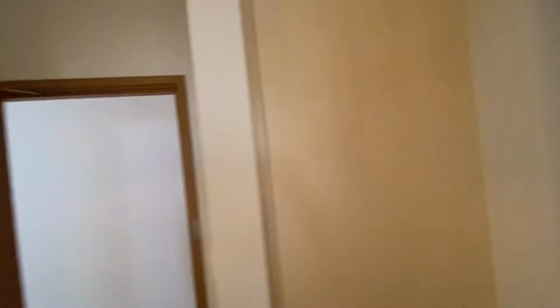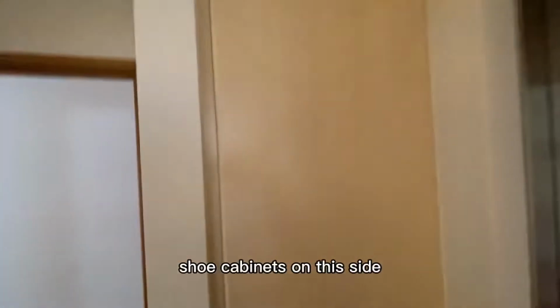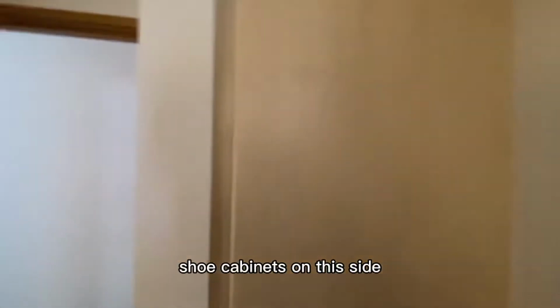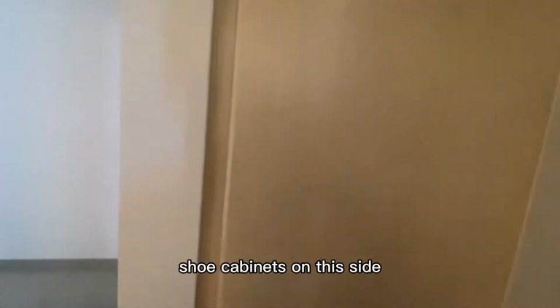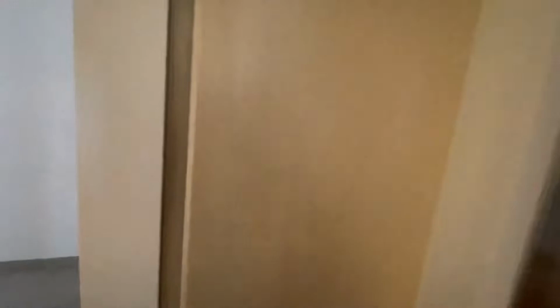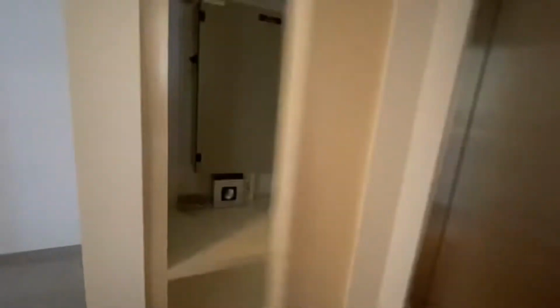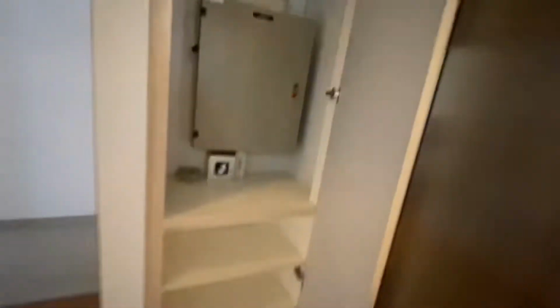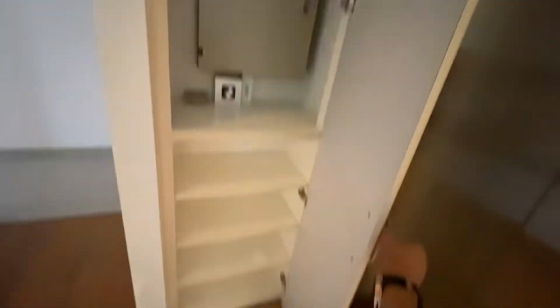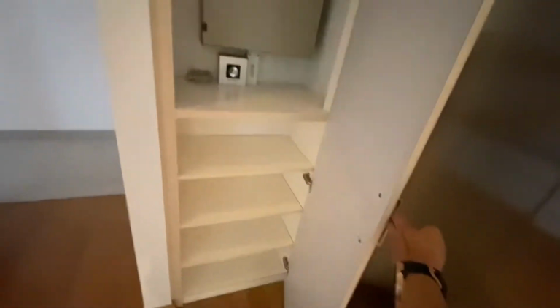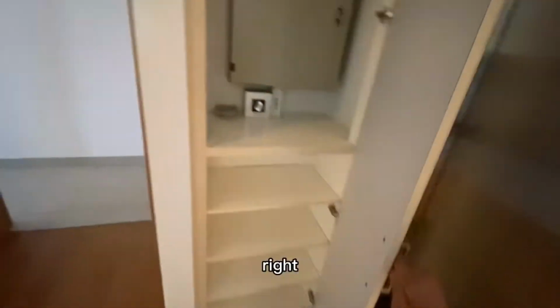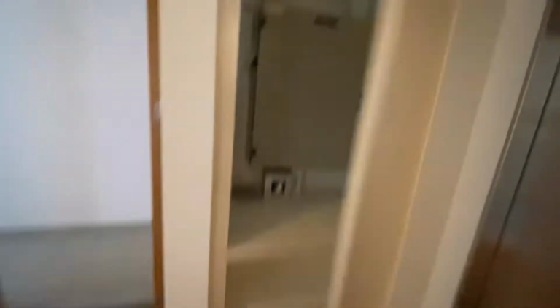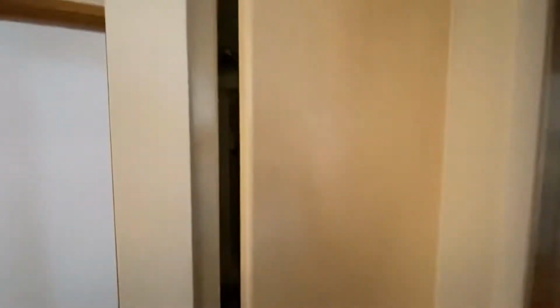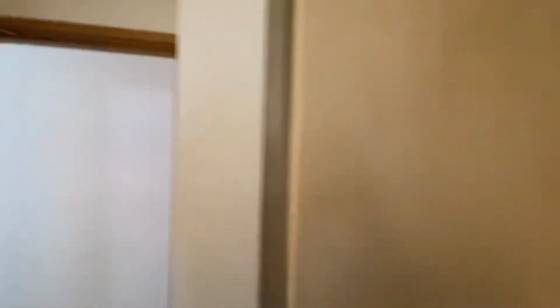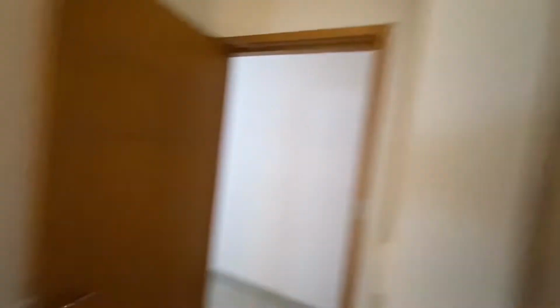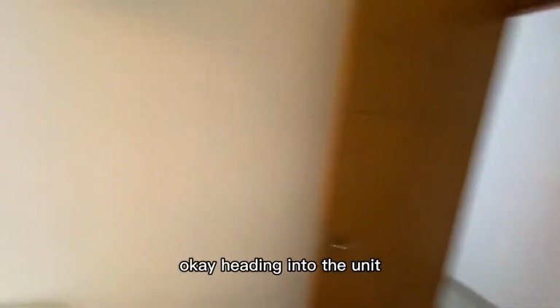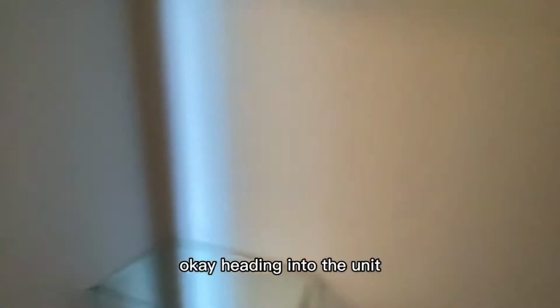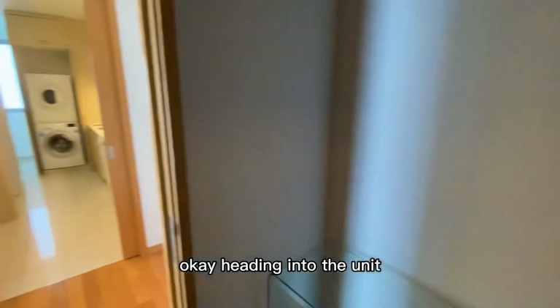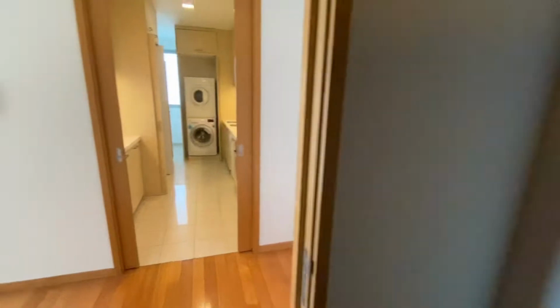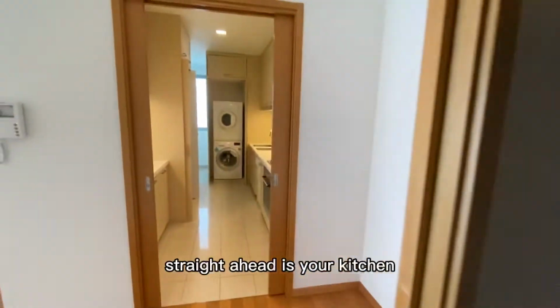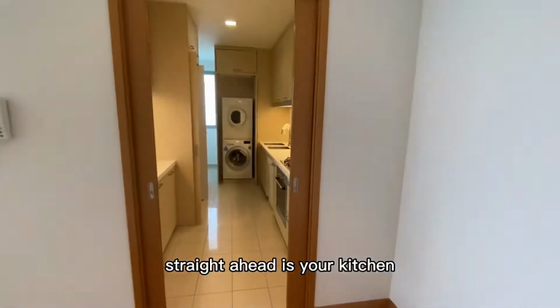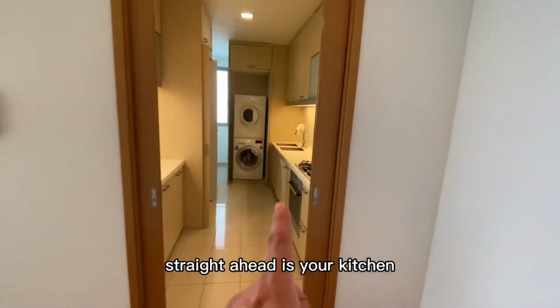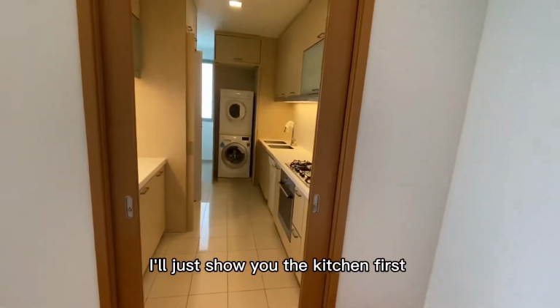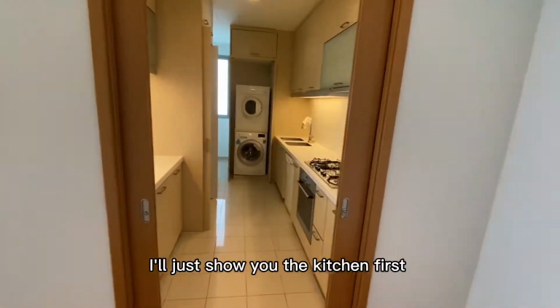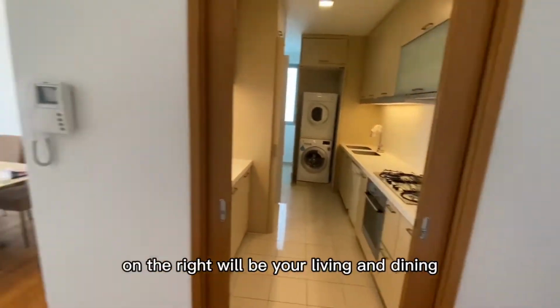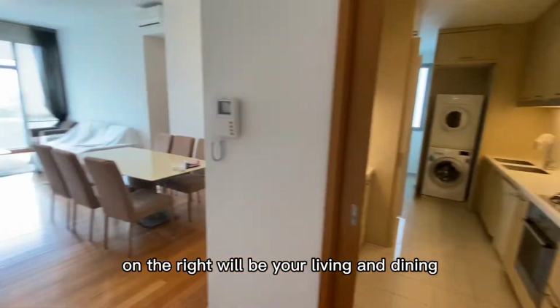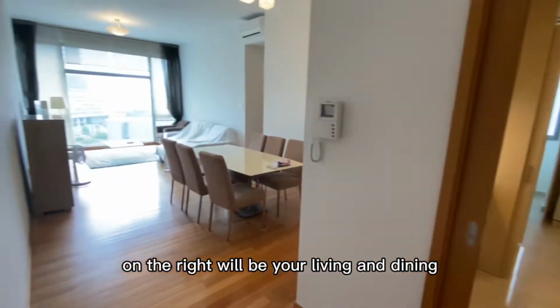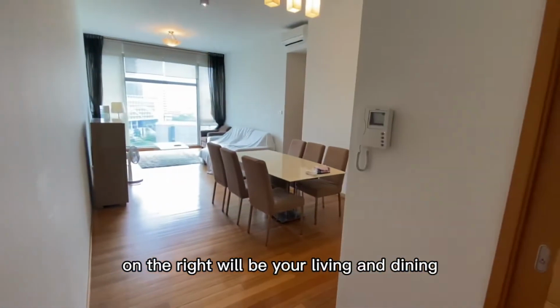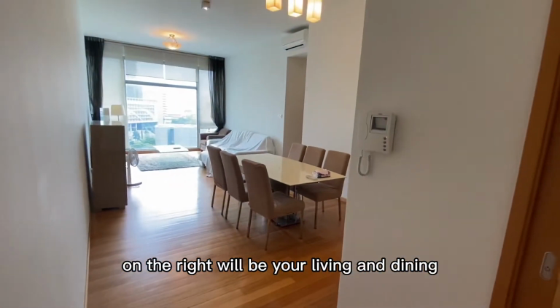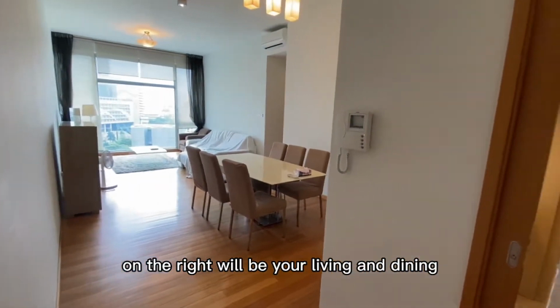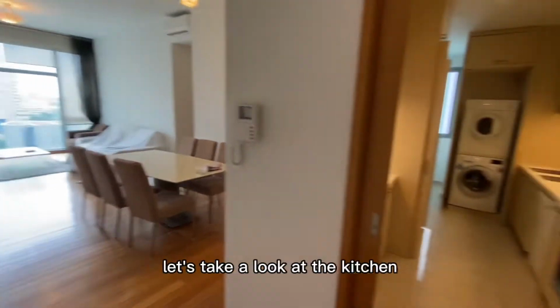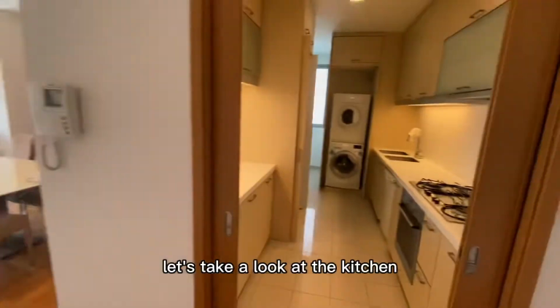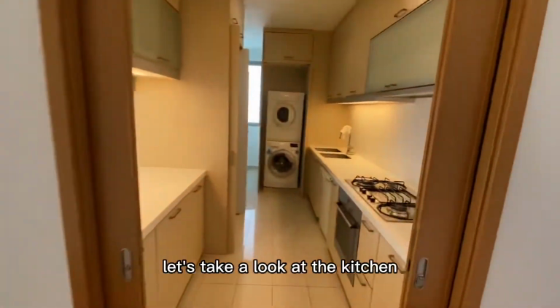There are two cabinets on this side. Heading into the unit — straight ahead is your kitchen. I'll just show you the kitchen first, and to the right is your living and dining. Let's take a look at the kitchen.